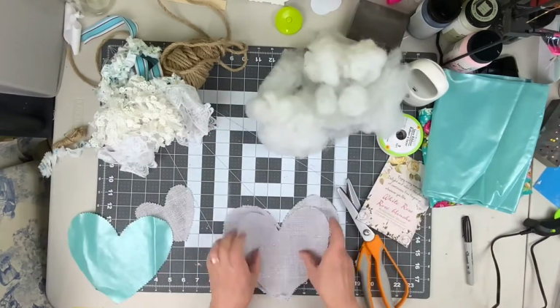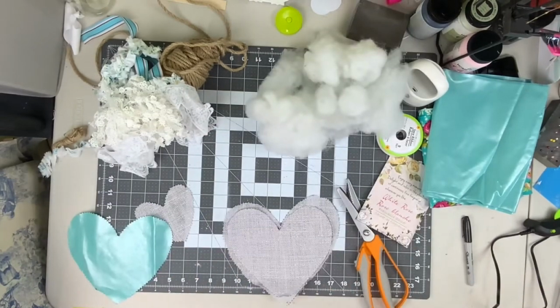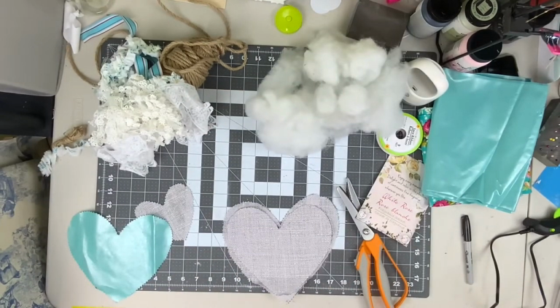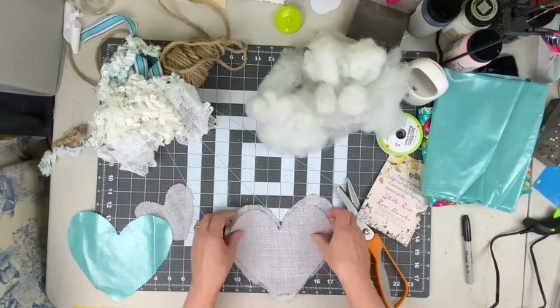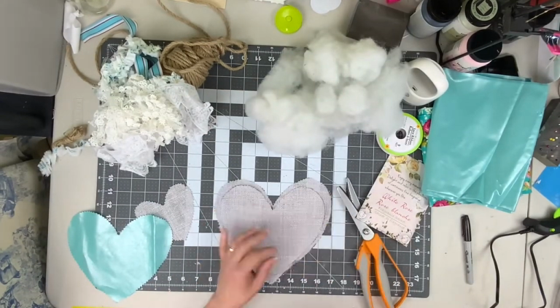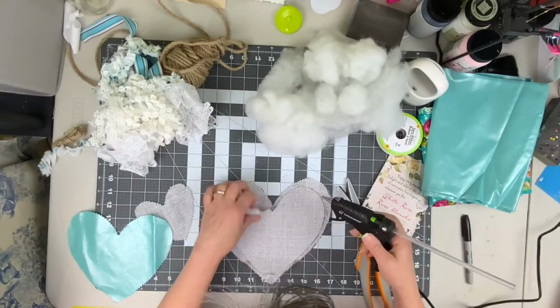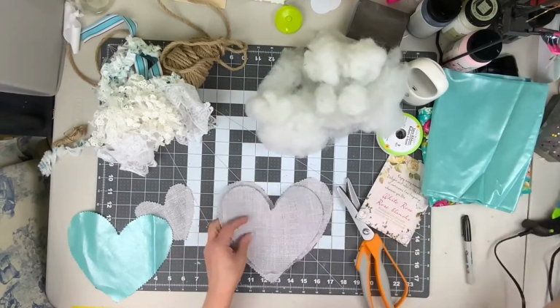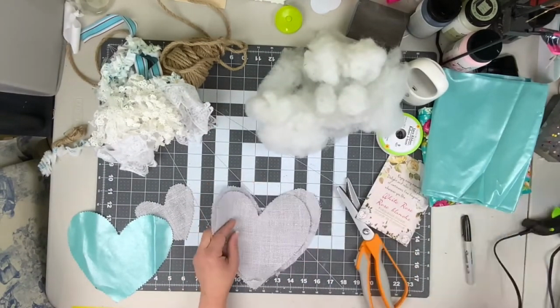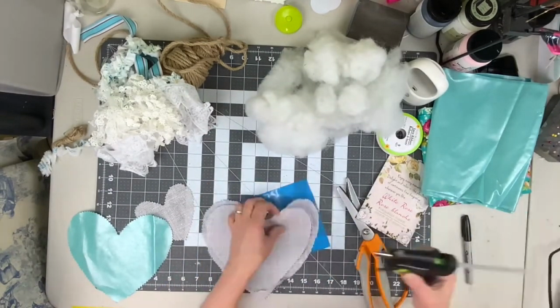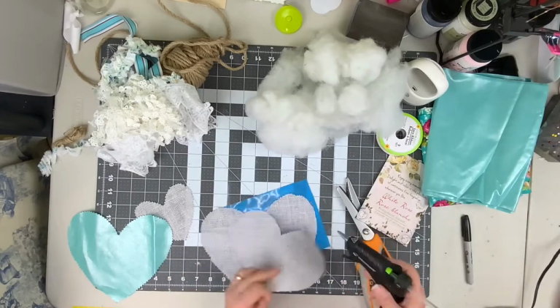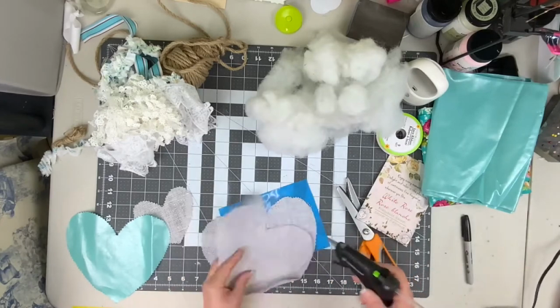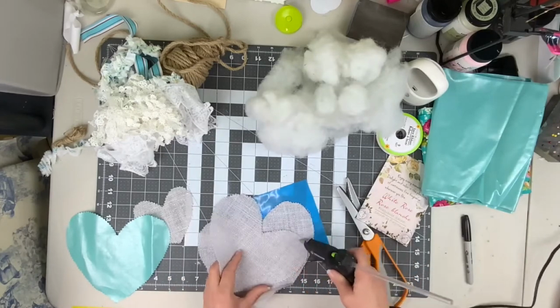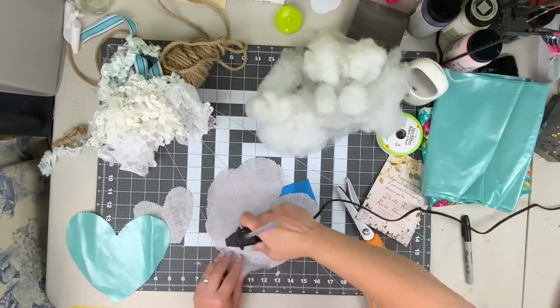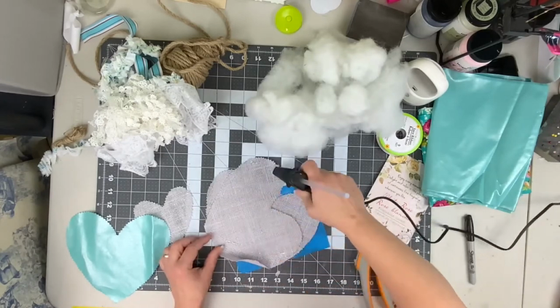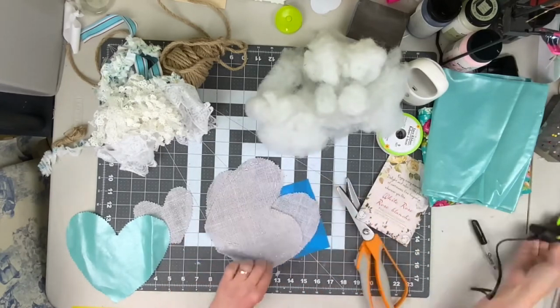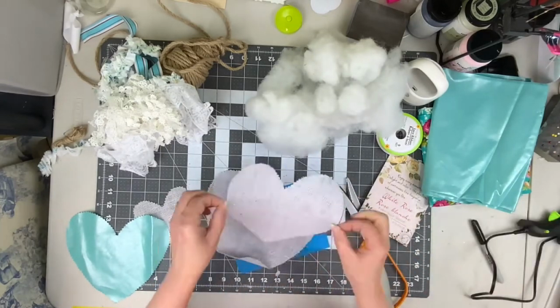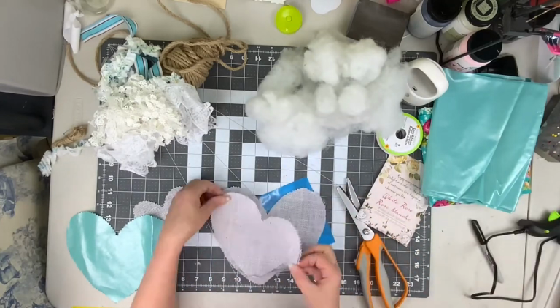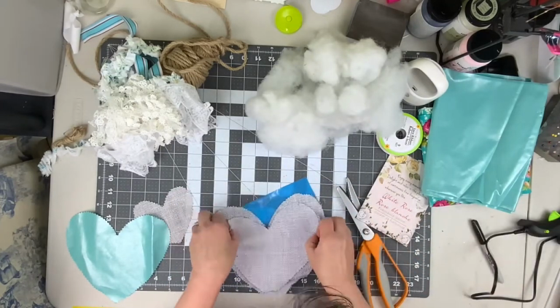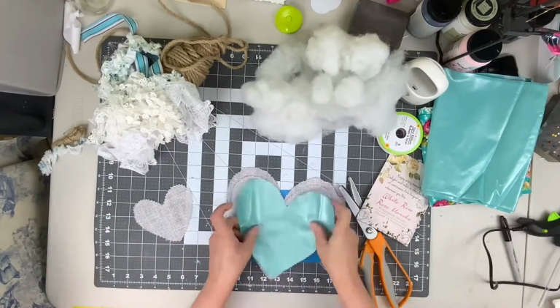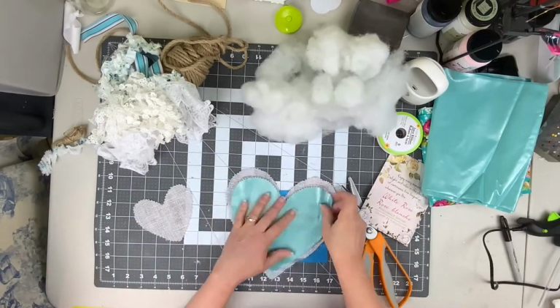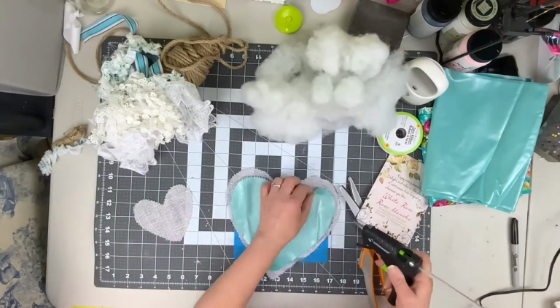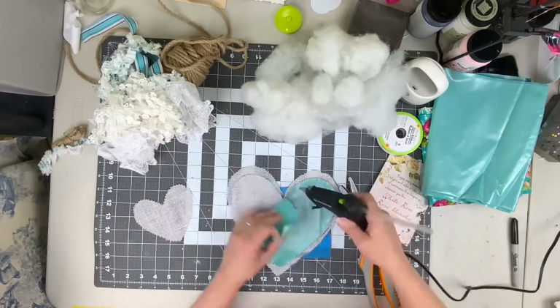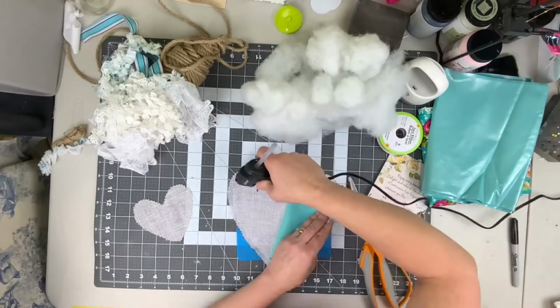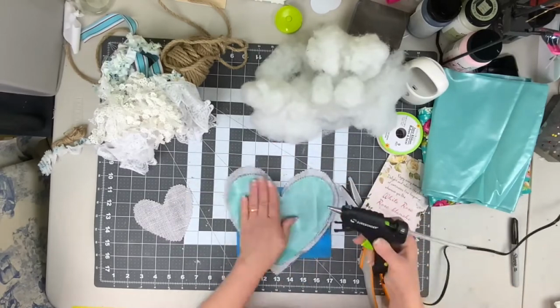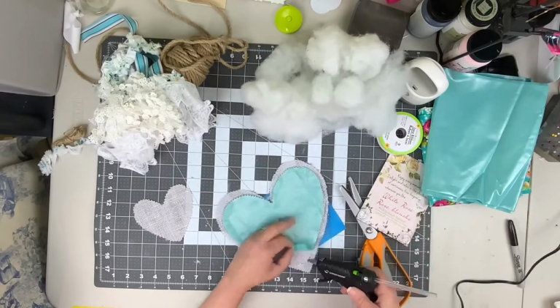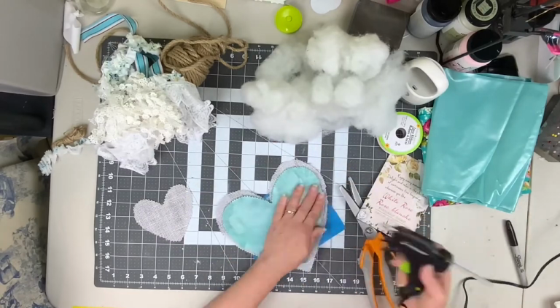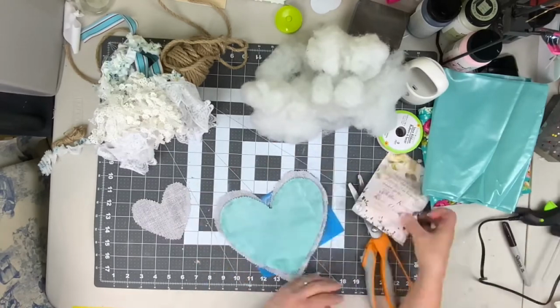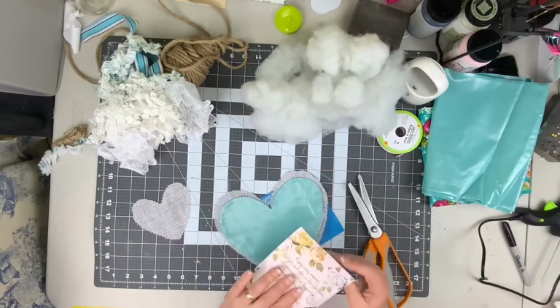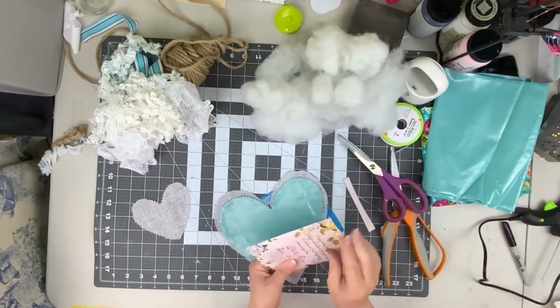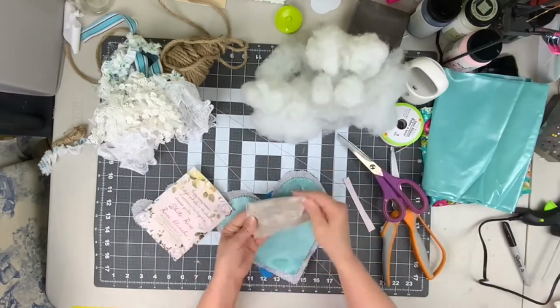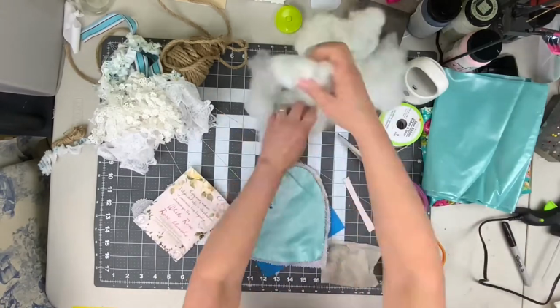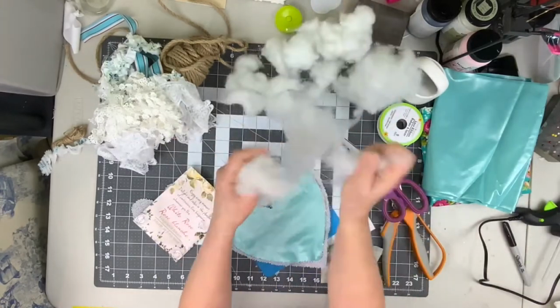After you have all your hearts cut out, you are going to take the large and medium-sized burlap hearts and hot glue them together. This is going to keep the fiber fill from just falling straight through that burlap.